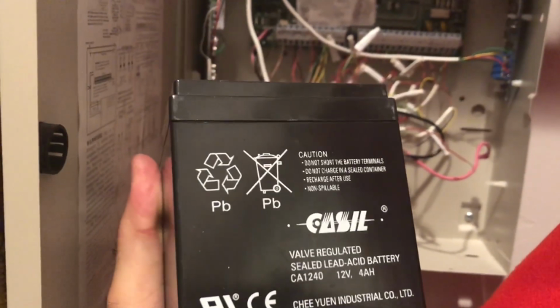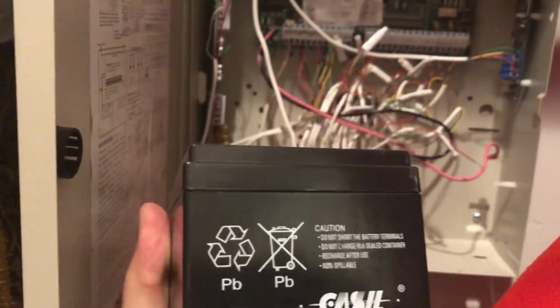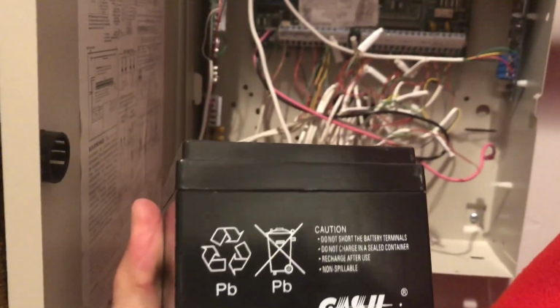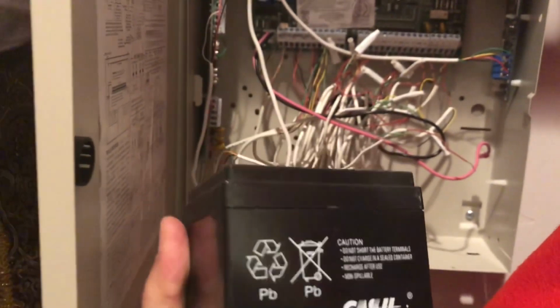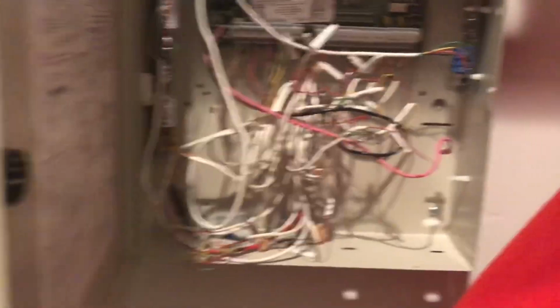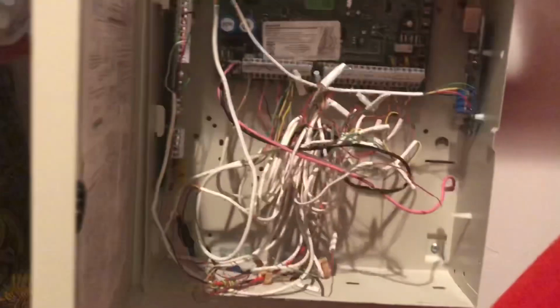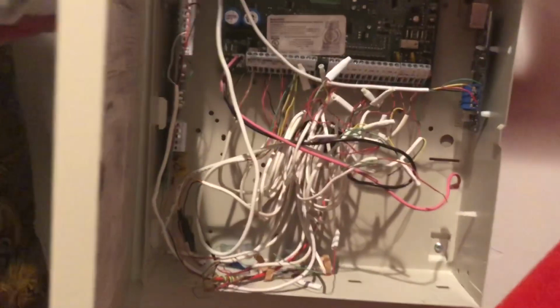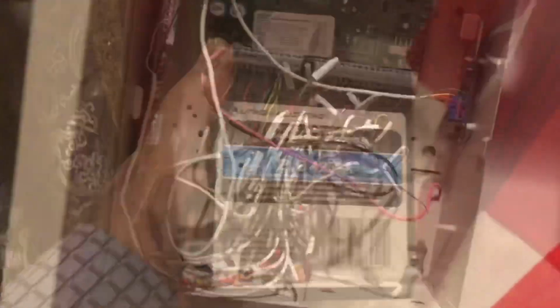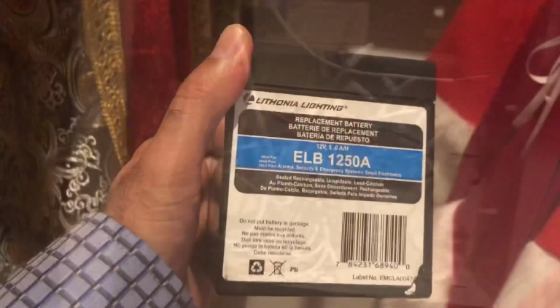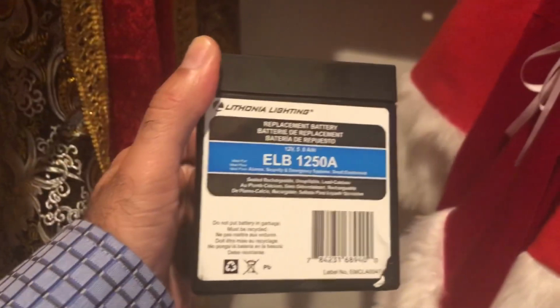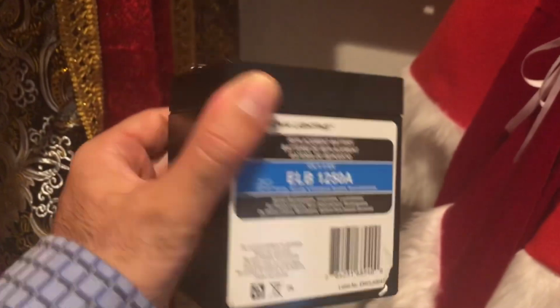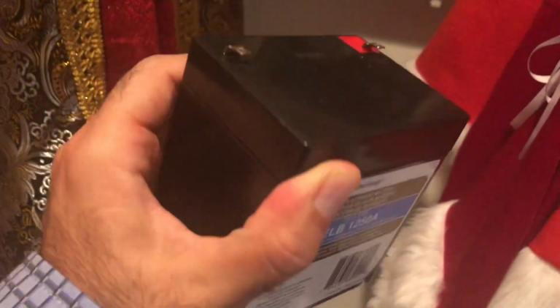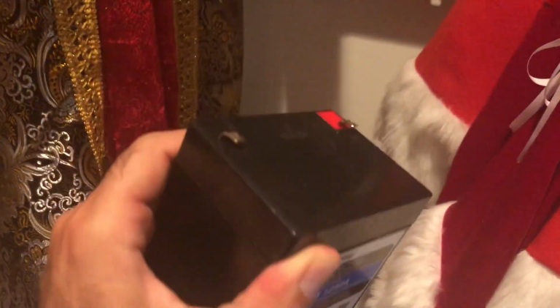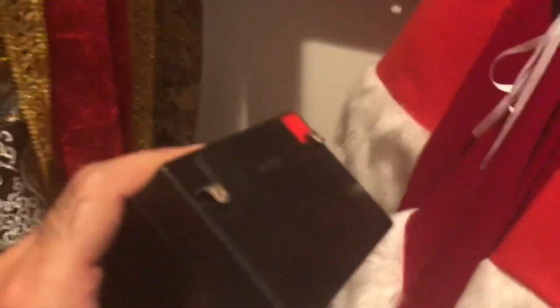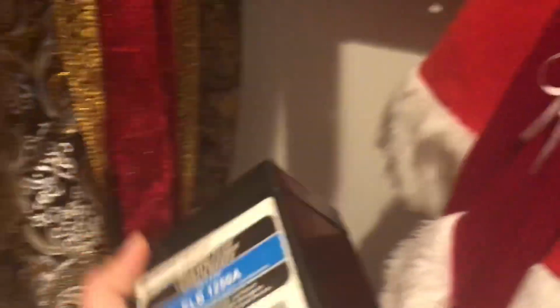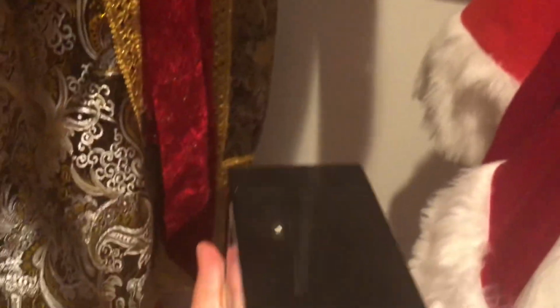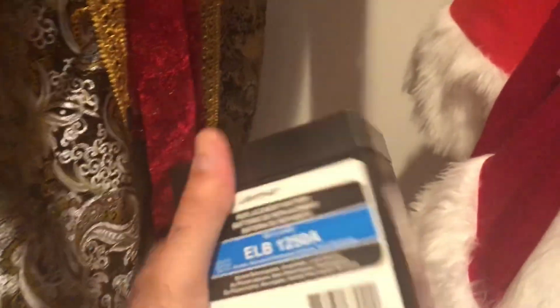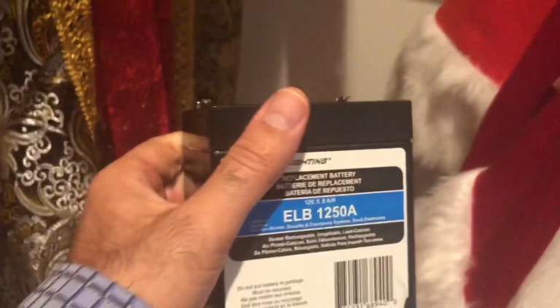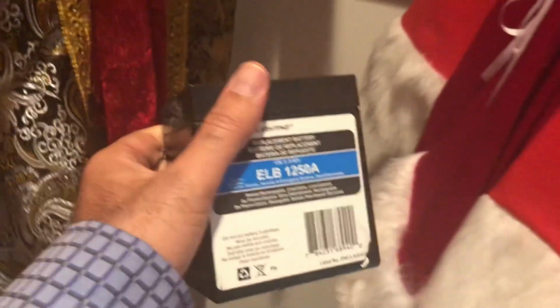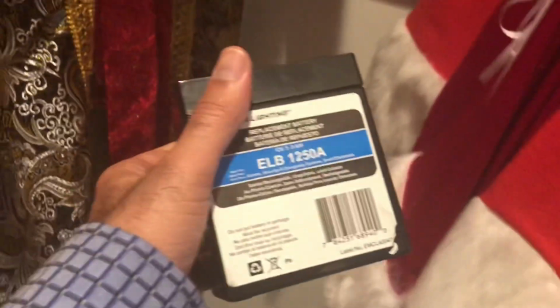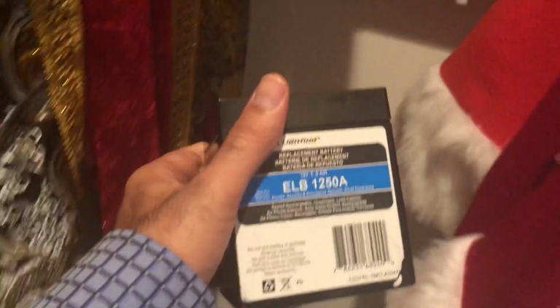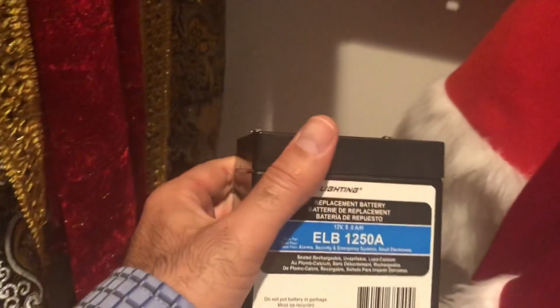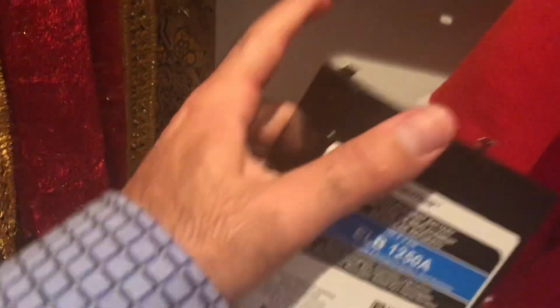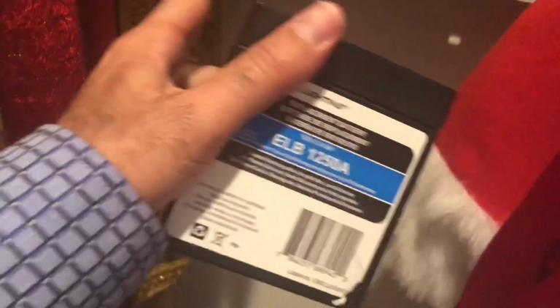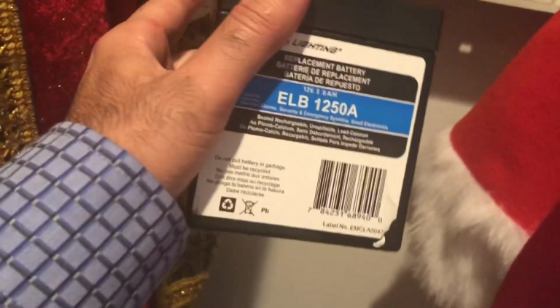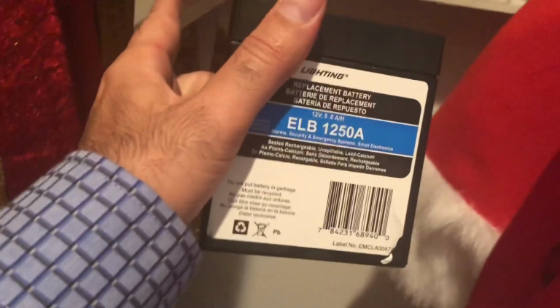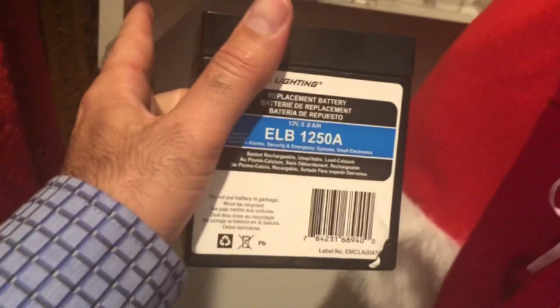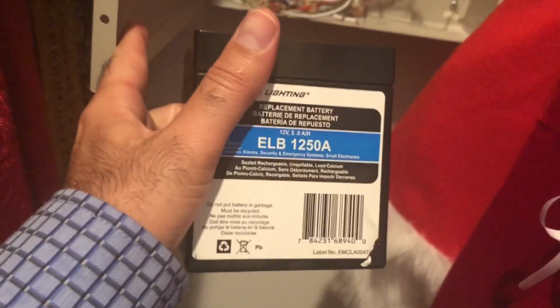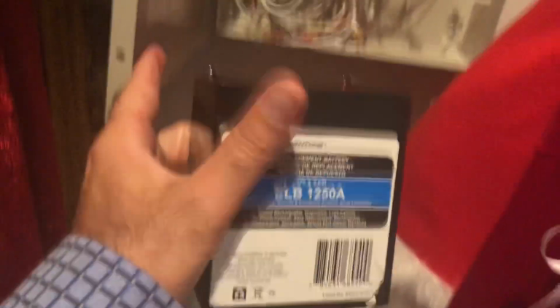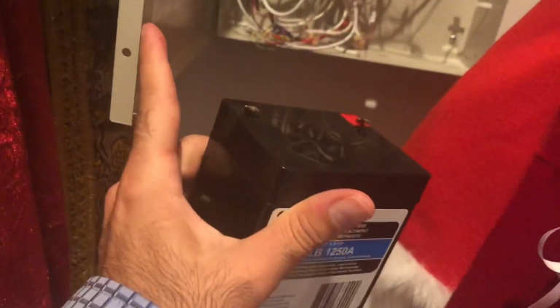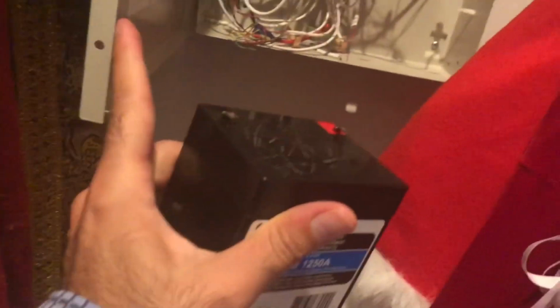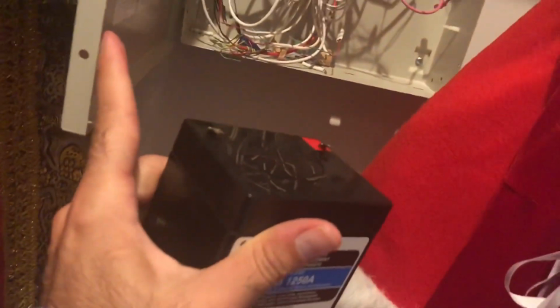I'll show you how to replace it — this is the one I bought from Home Depot. It's more expensive than Amazon, but you can also buy from Amazon if you can wait. I needed to get this one going right away, so I got it from Home Depot at double the price.